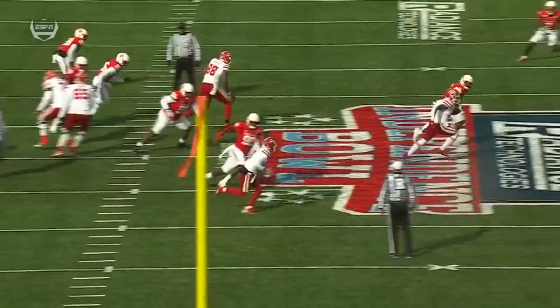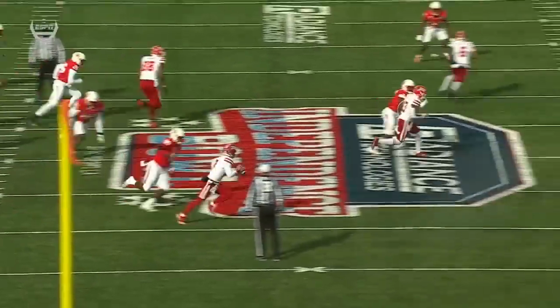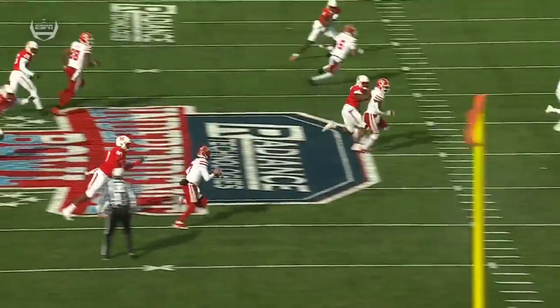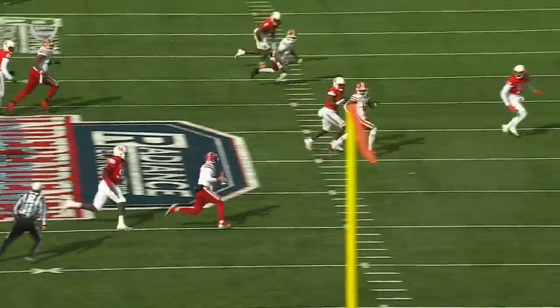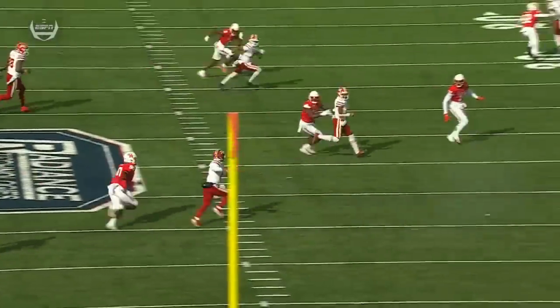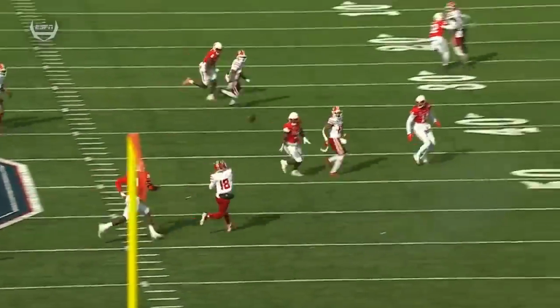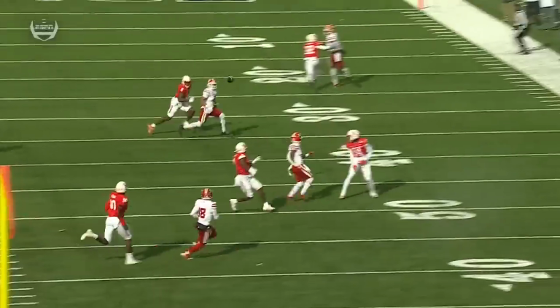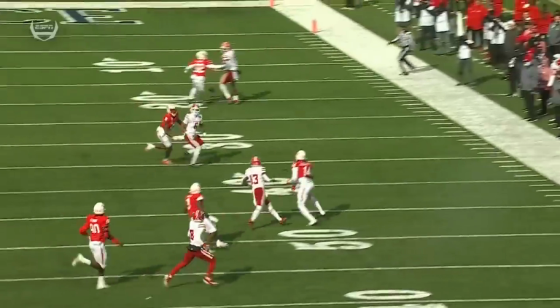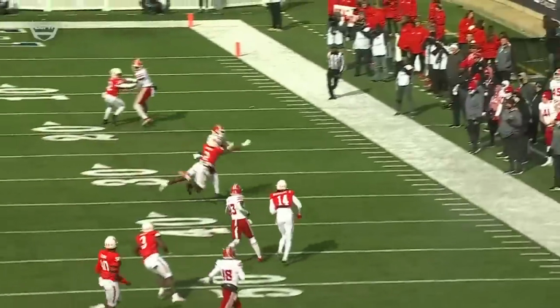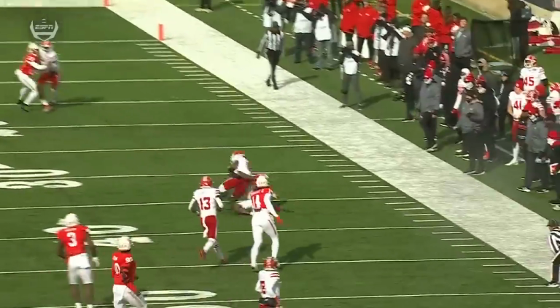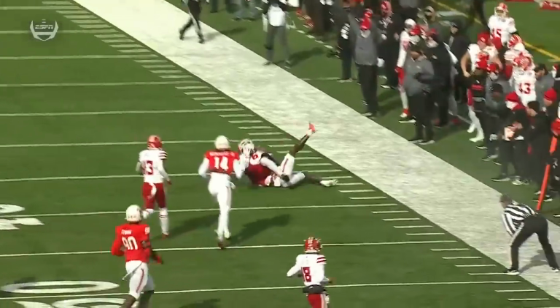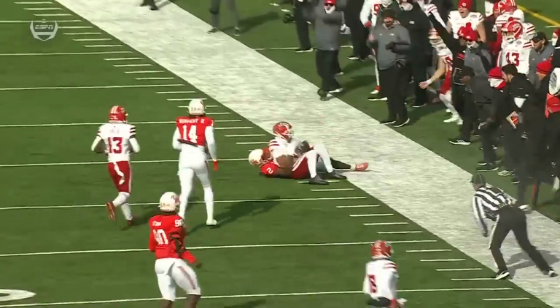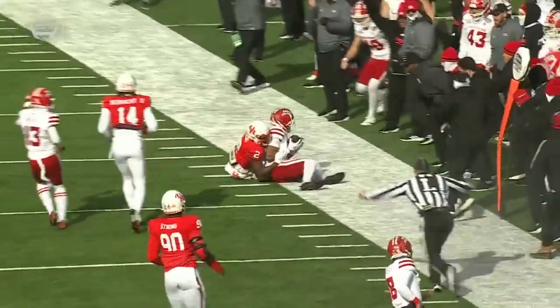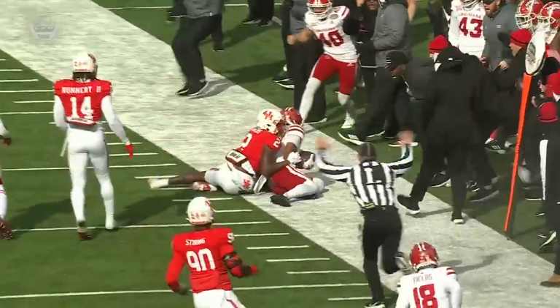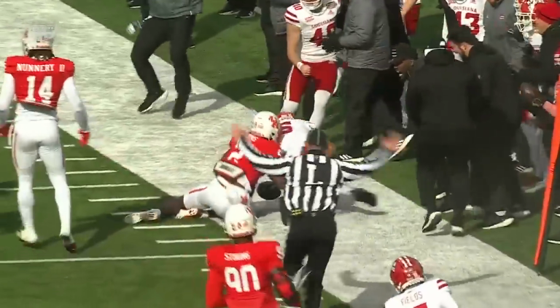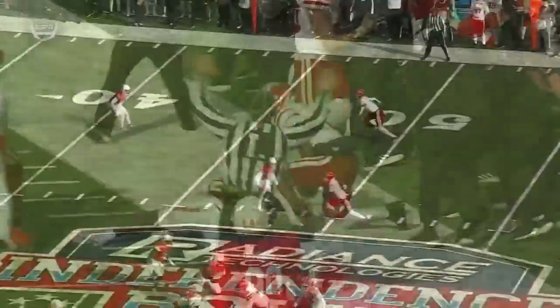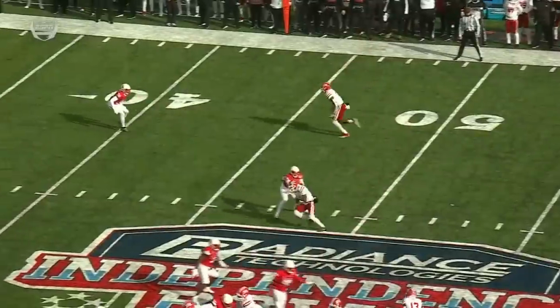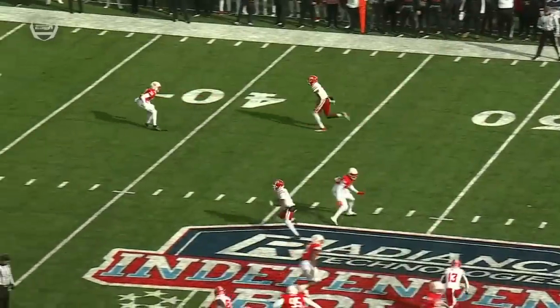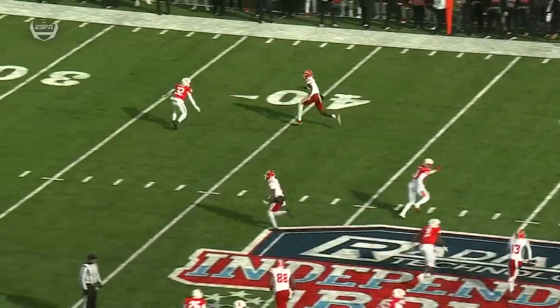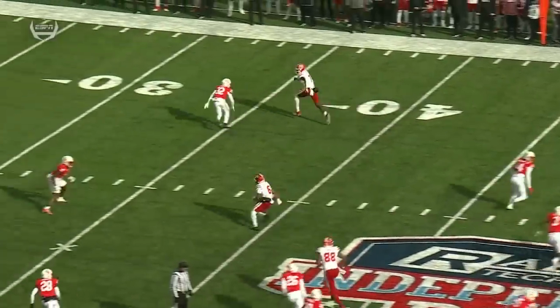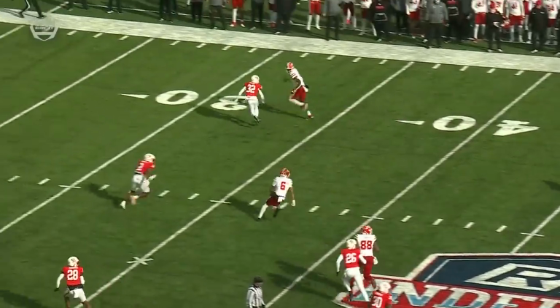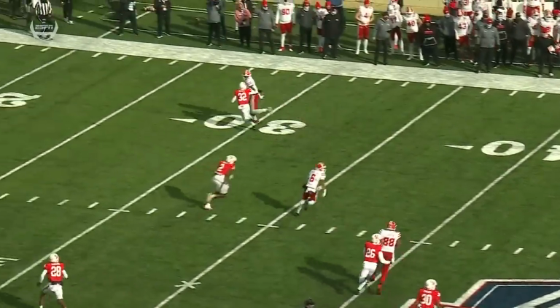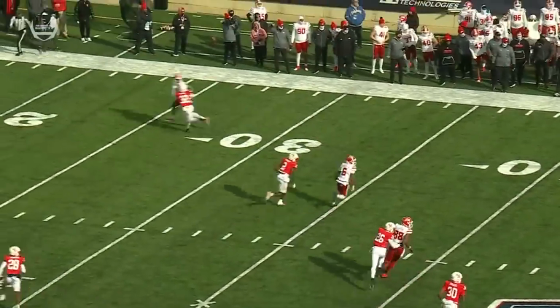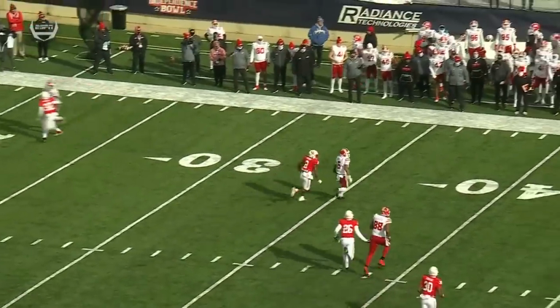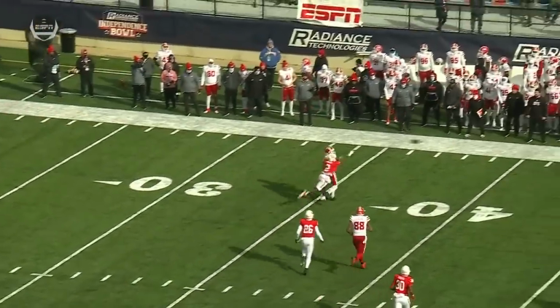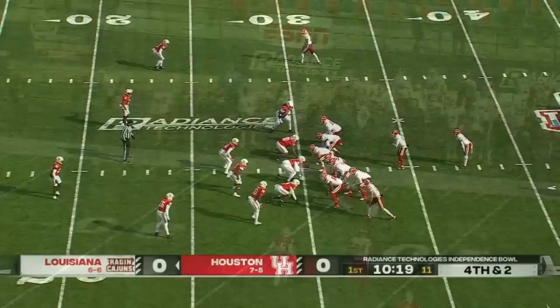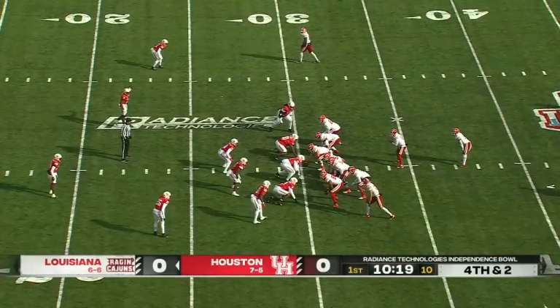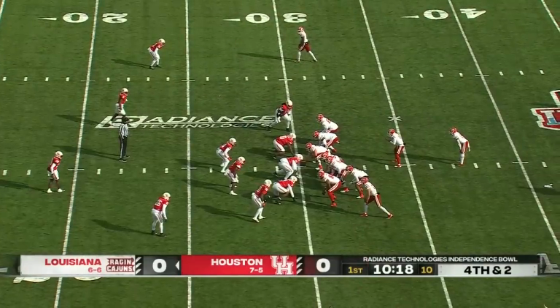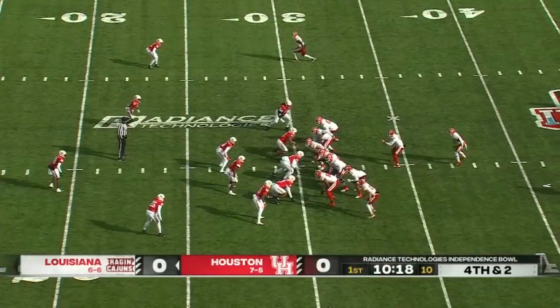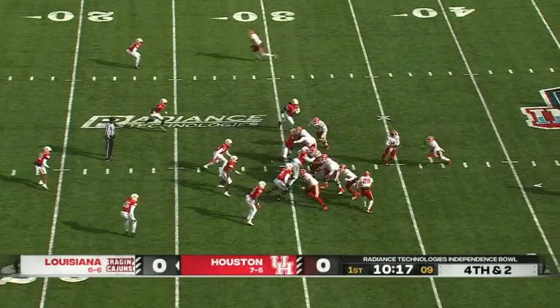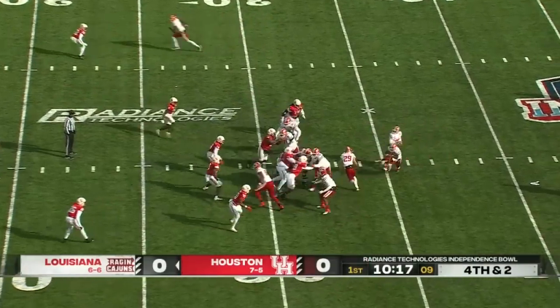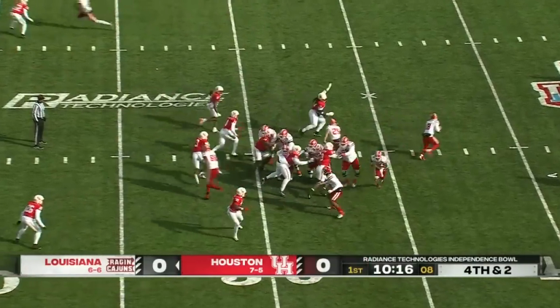Really nice design here. They want to hit the back in the flat, but he goes to the second level, and you can't throw a football any better there than Chandler Fields does, and Errol Rodgers just running that deep out. The big play of this drive coming up — it's a big one on fourth down.